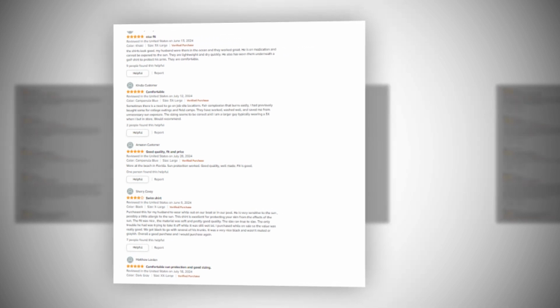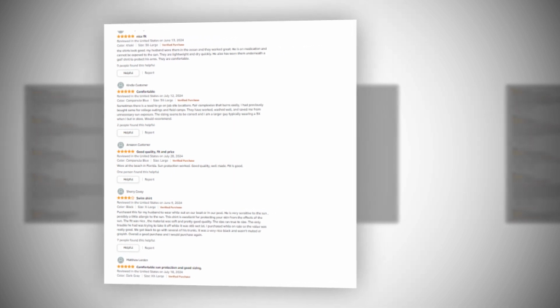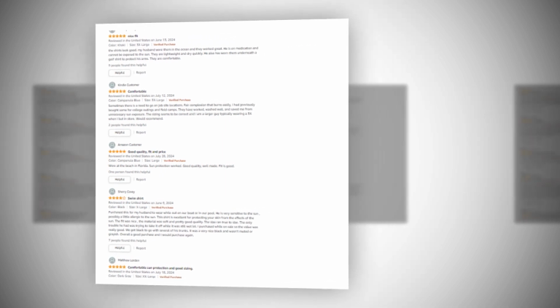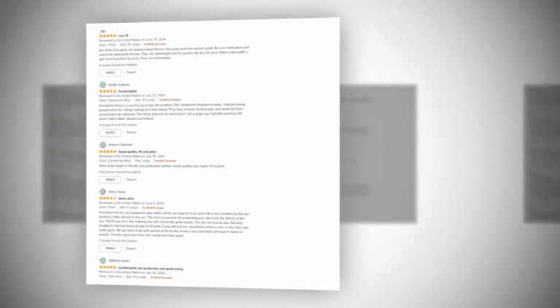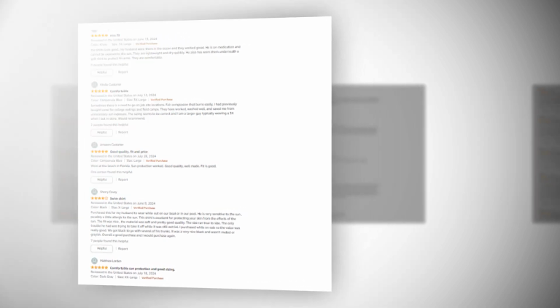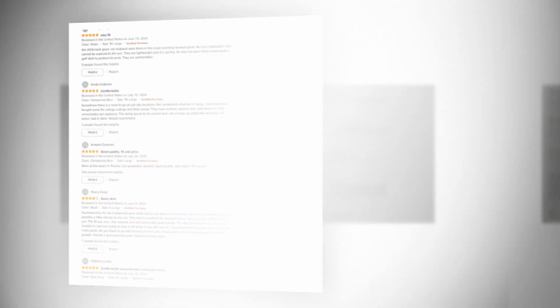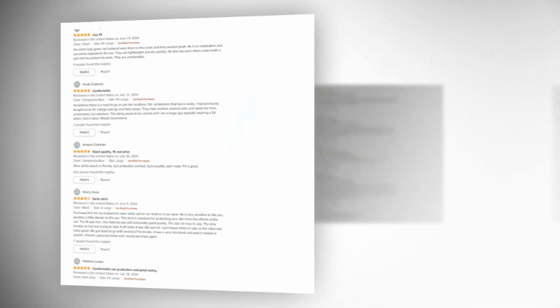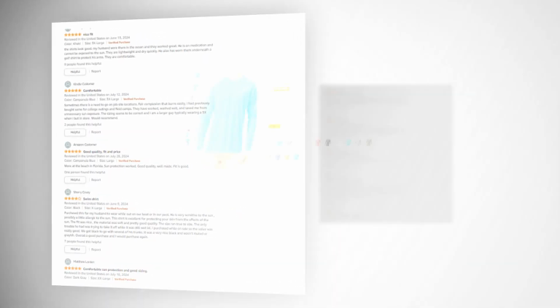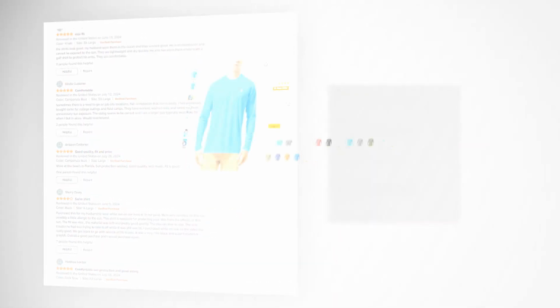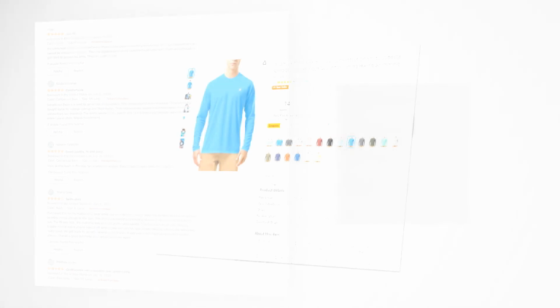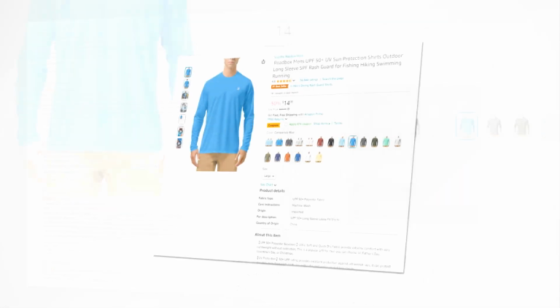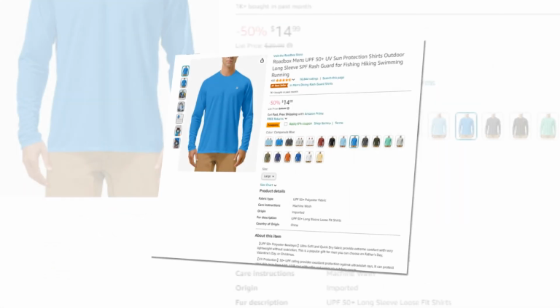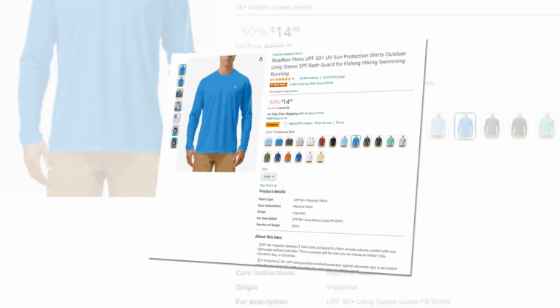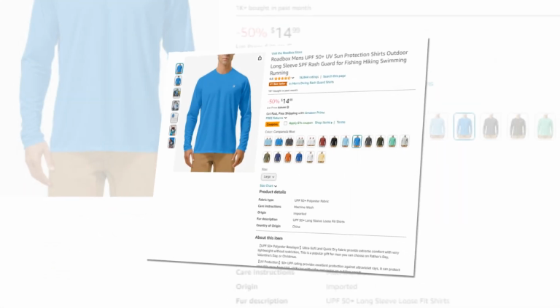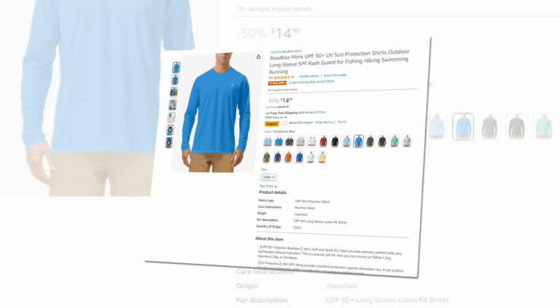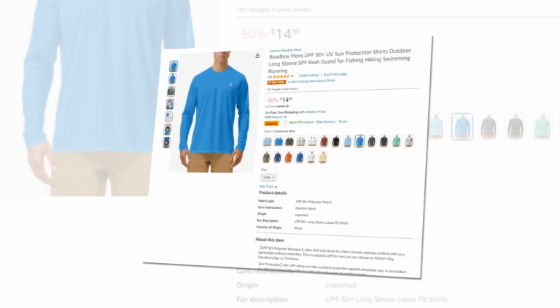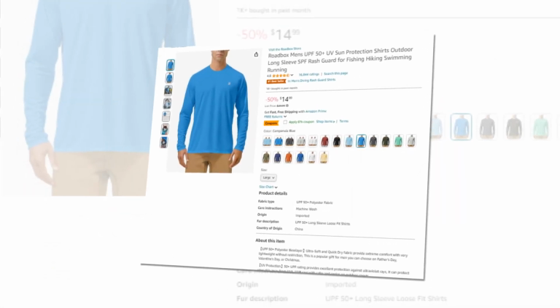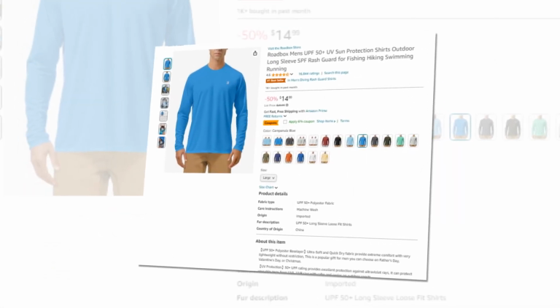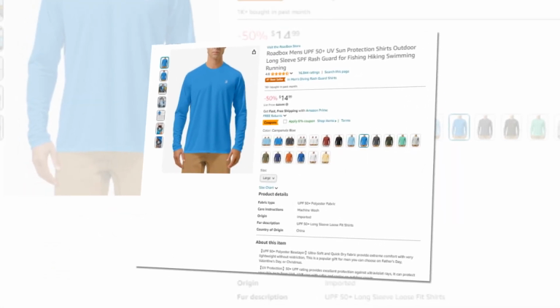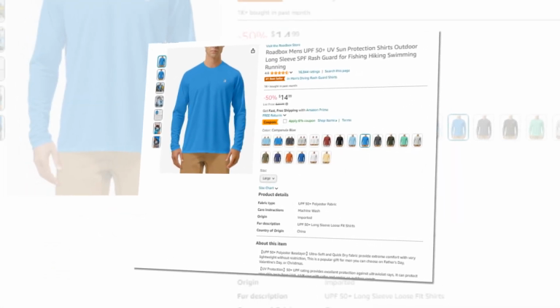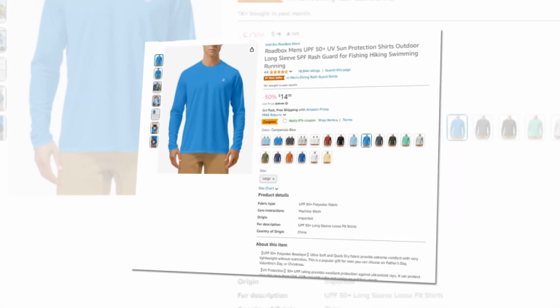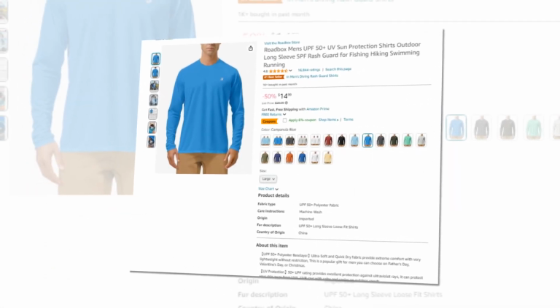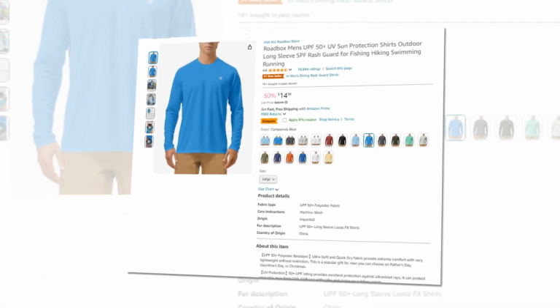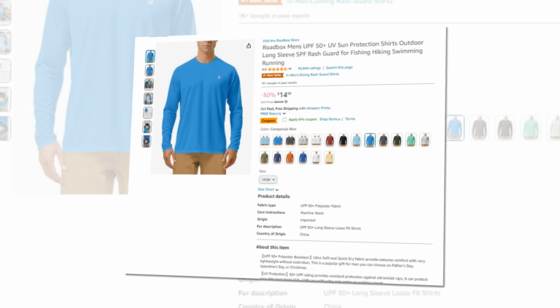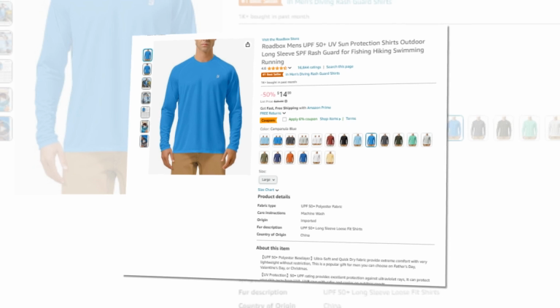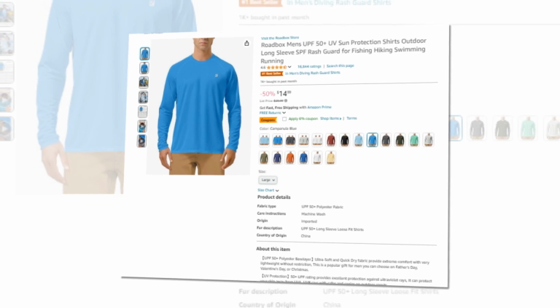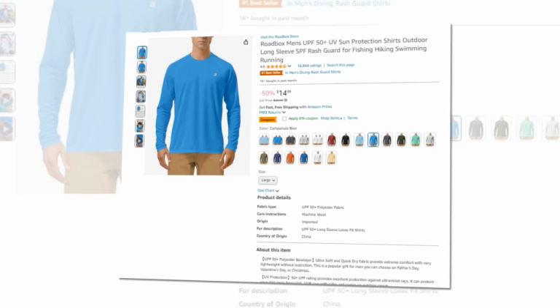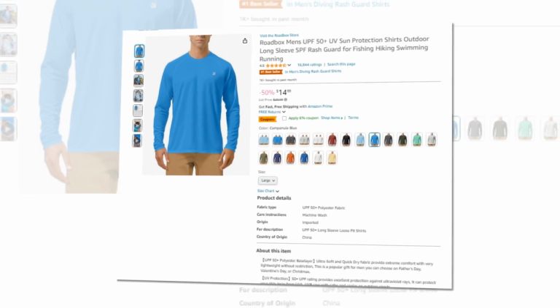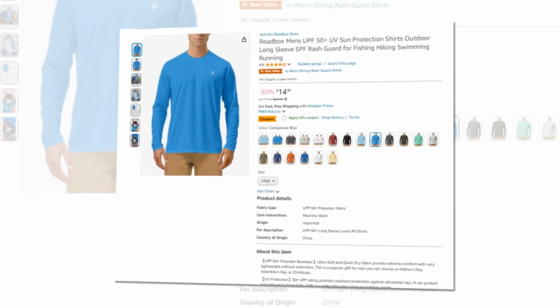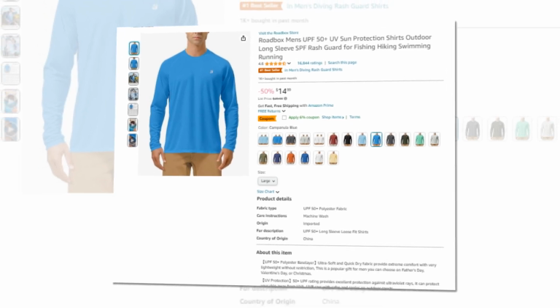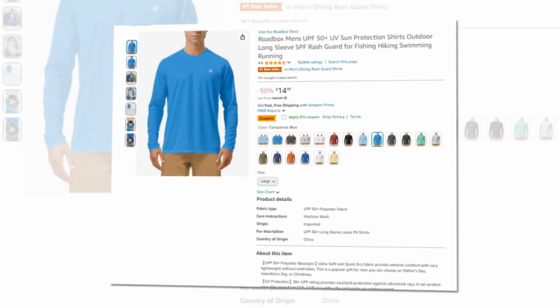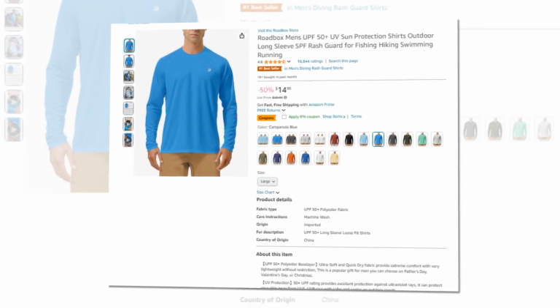So let's find out together about the best Roadbox Men's UPF 50 Plus UV Sun Protection Shirts Outdoor Long Sleeve SPF Rash Guard for Fishing, Hiking, Swimming, and Running on Amazon.